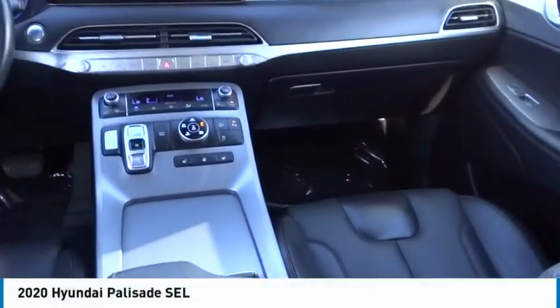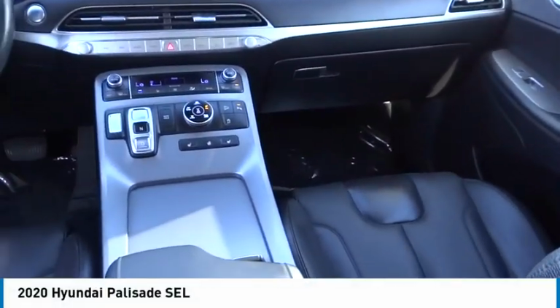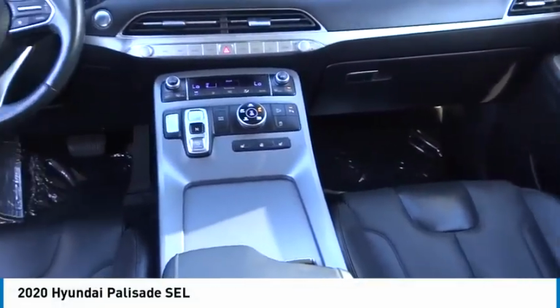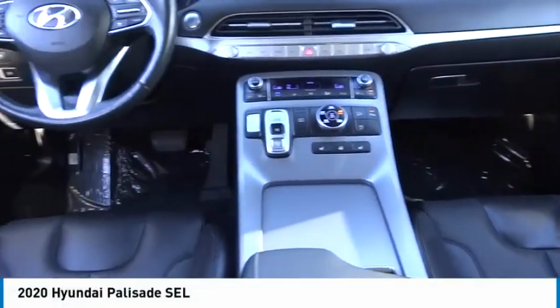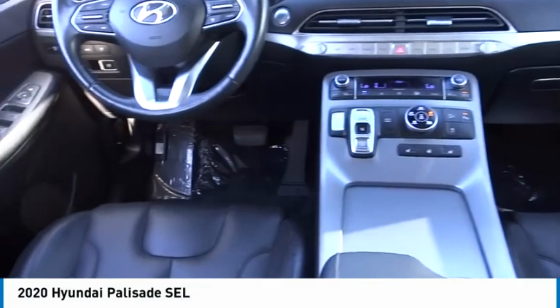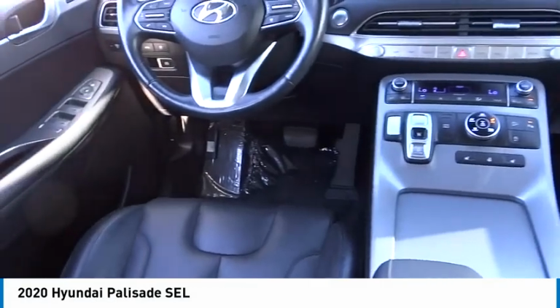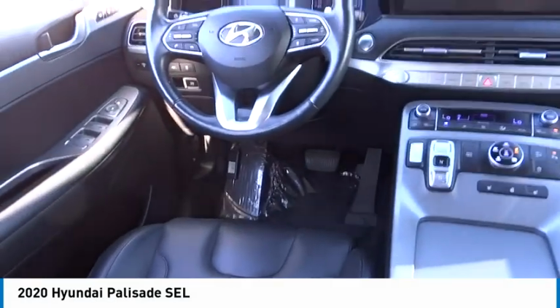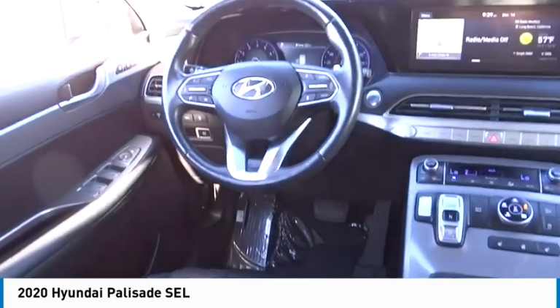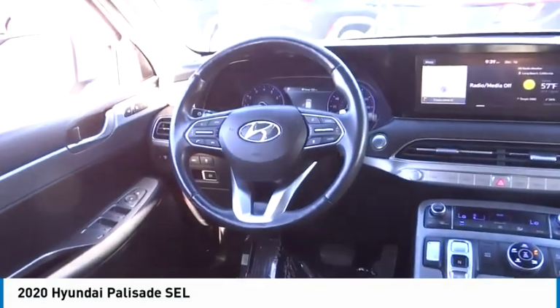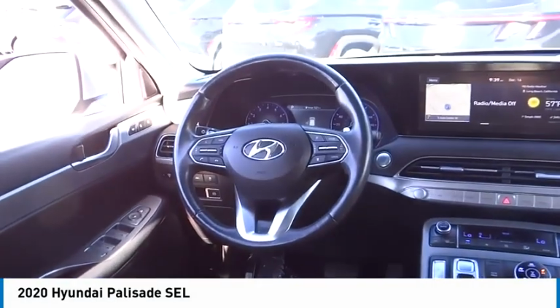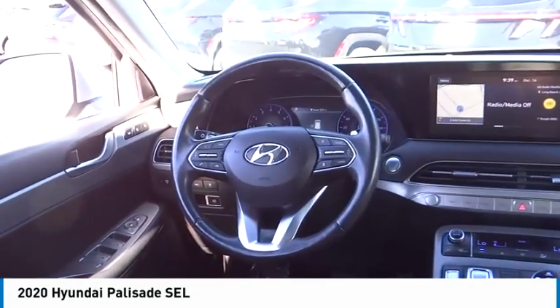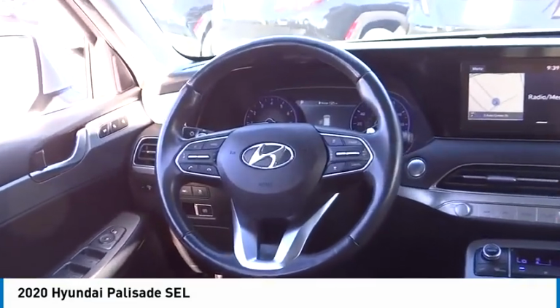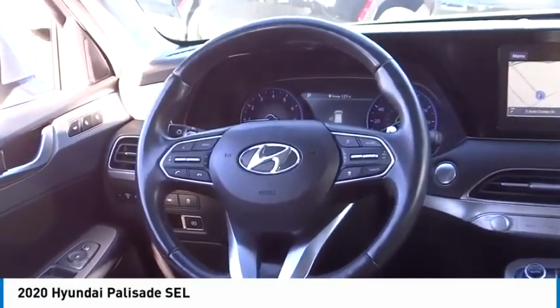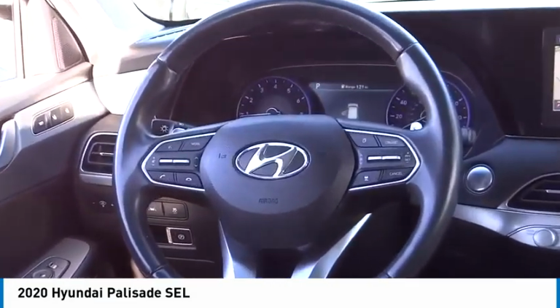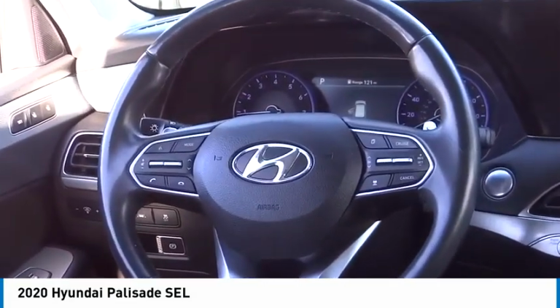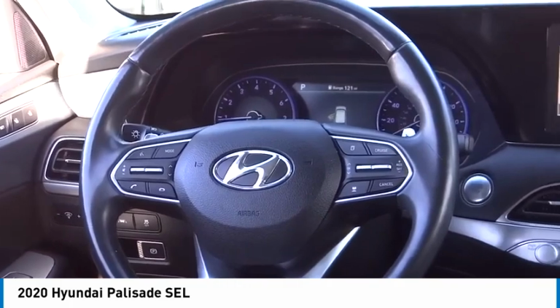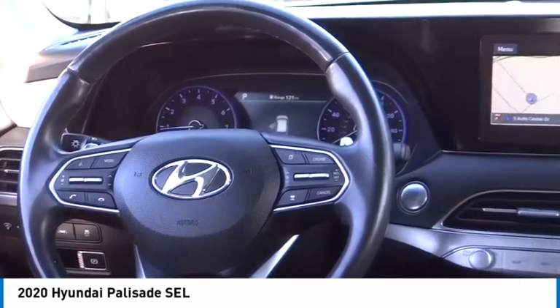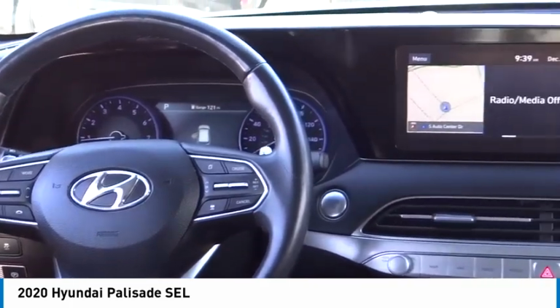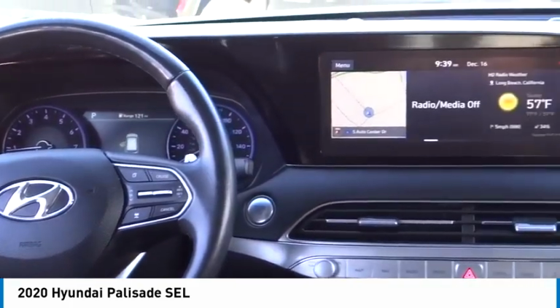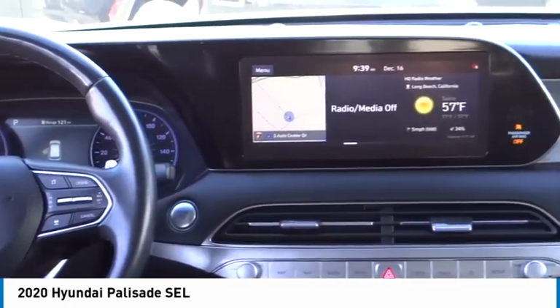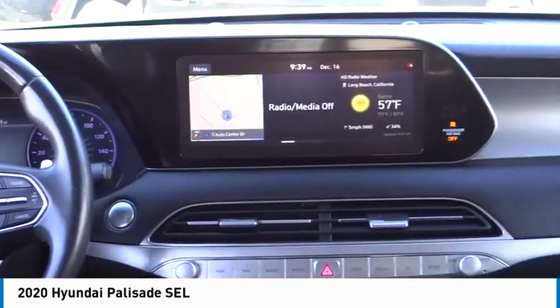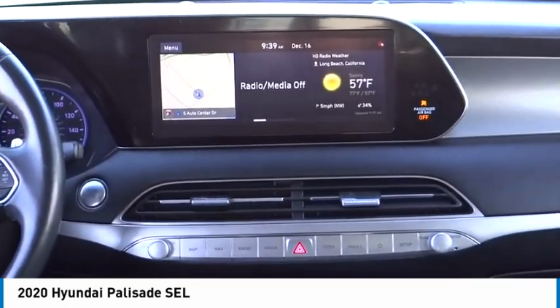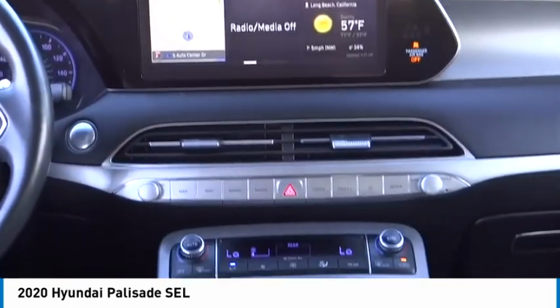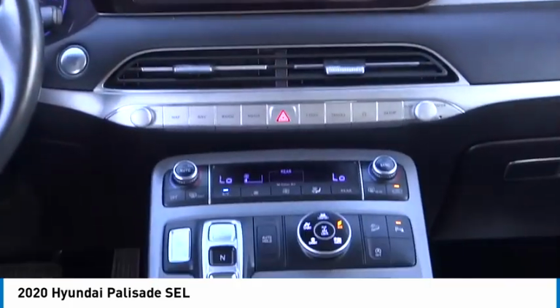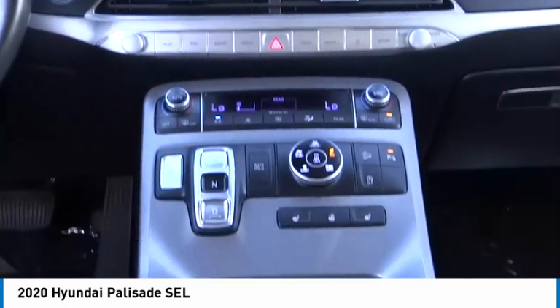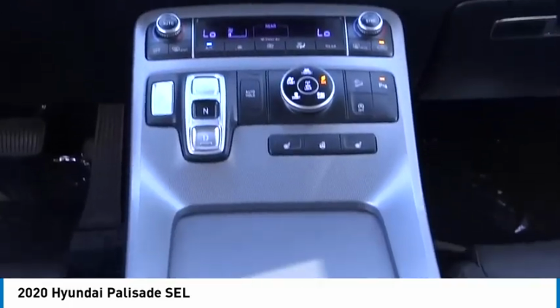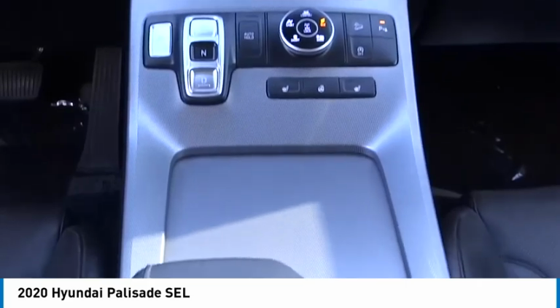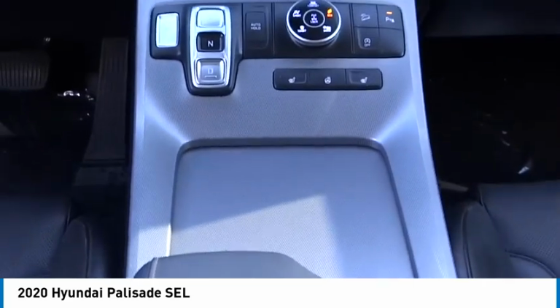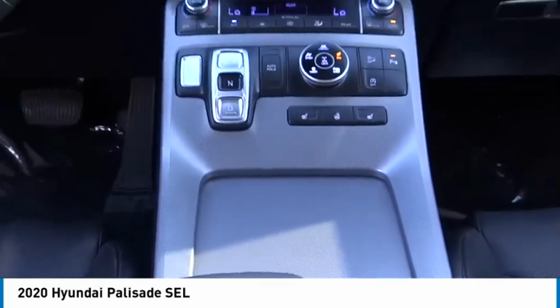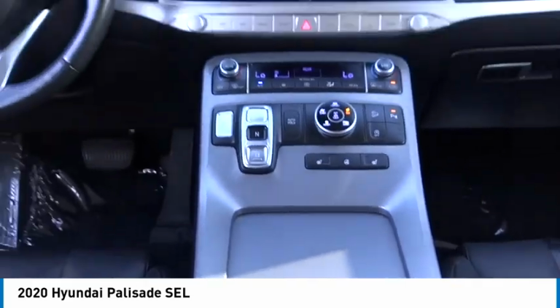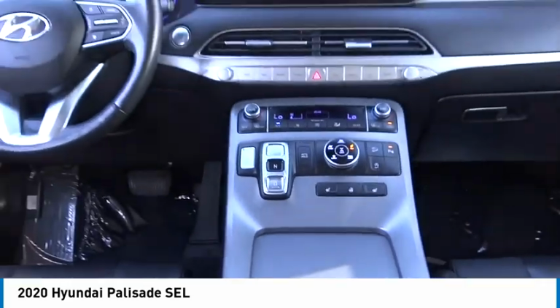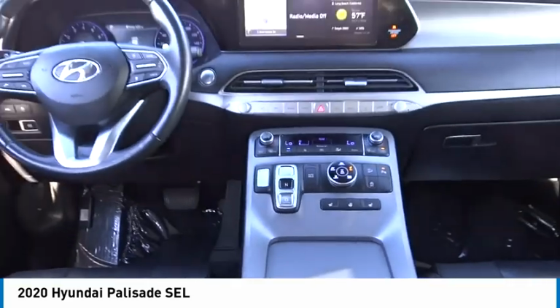Looking for the right vehicle? Check out the 2020 Palisade. The Hyundai Palisade includes loads of interior room, third row seating, and a stylish exterior. Throw in all the additional technology features and your family will be thrilled to ride around in style.